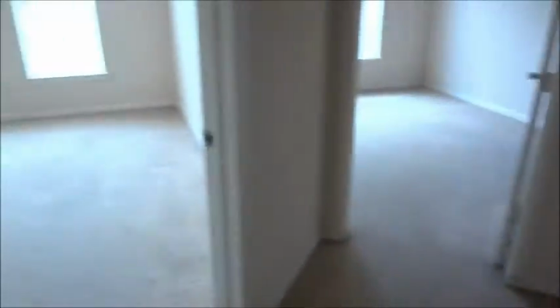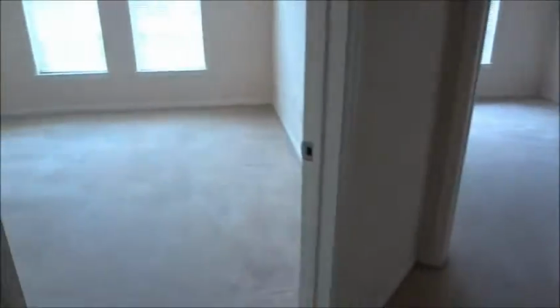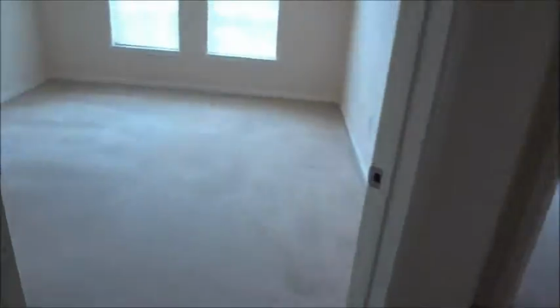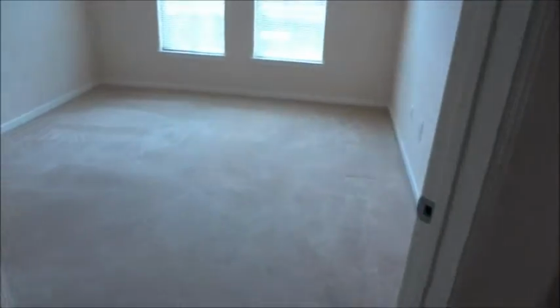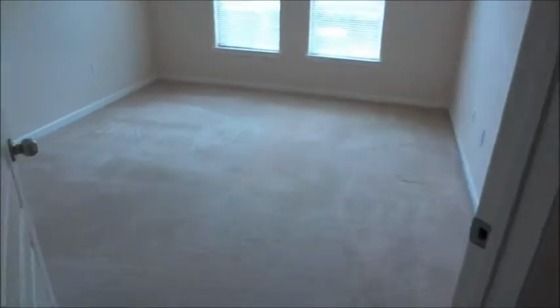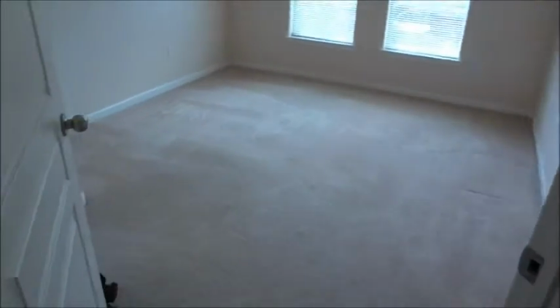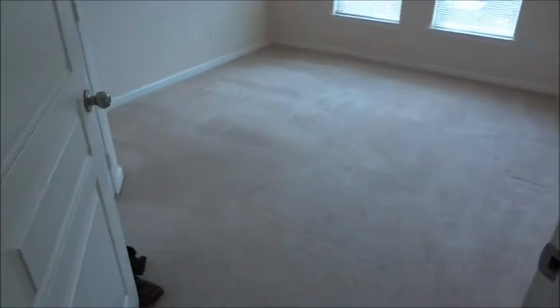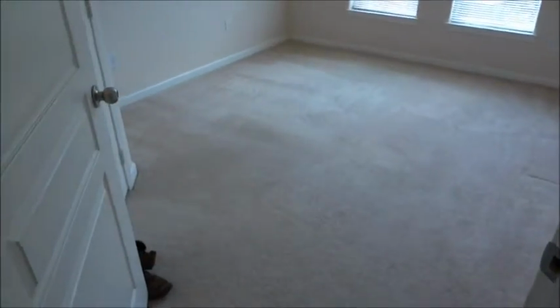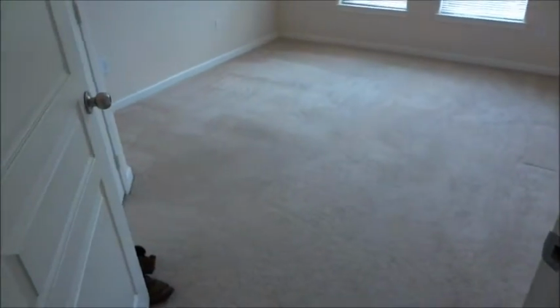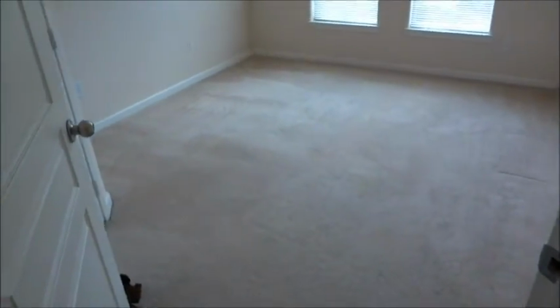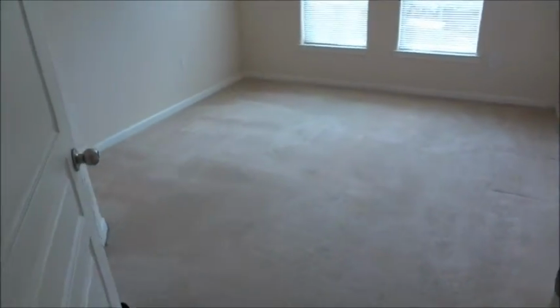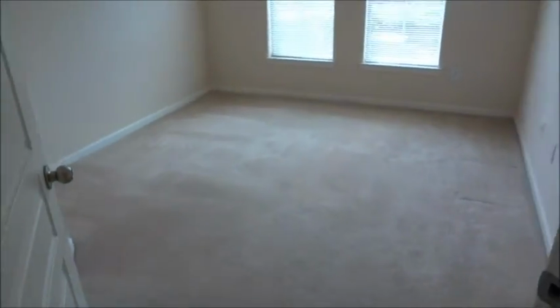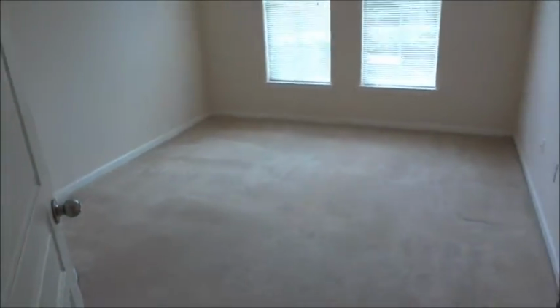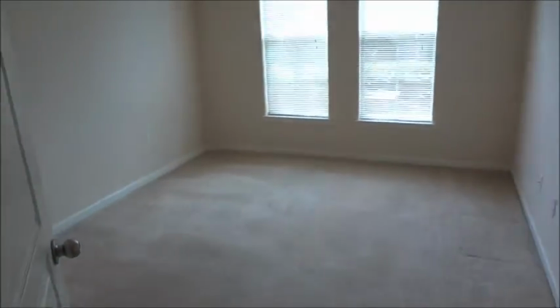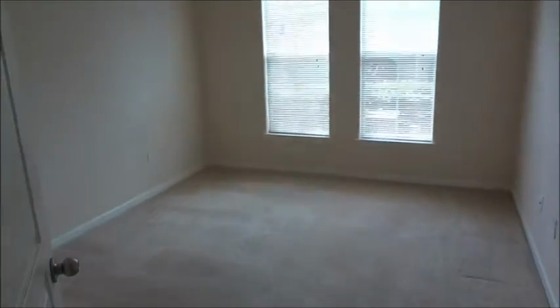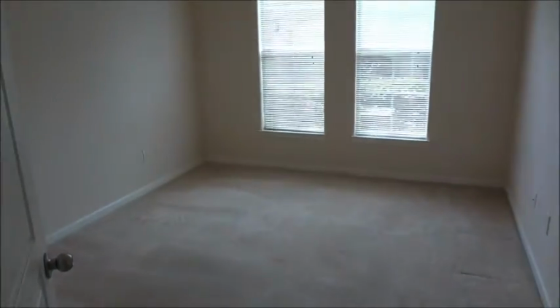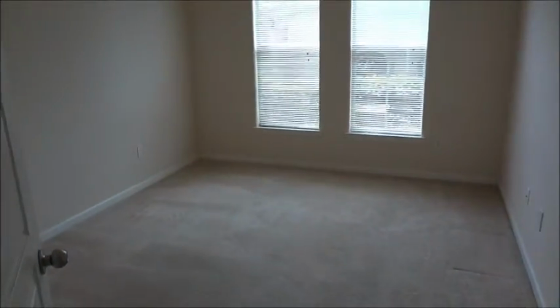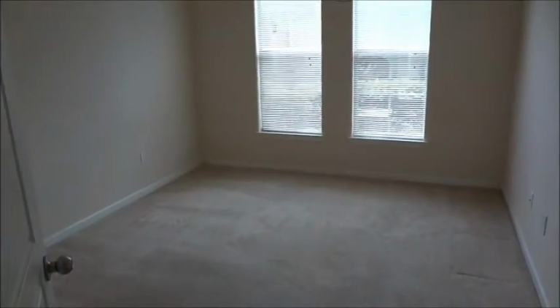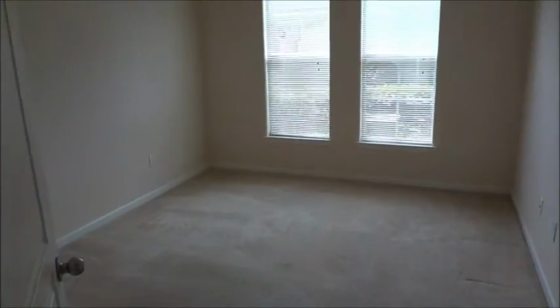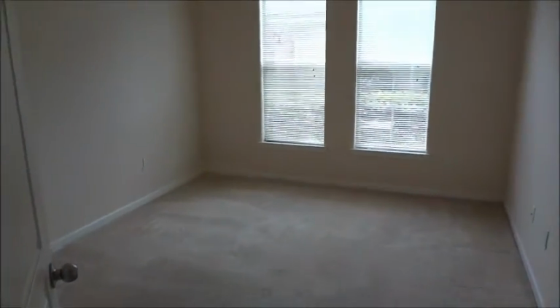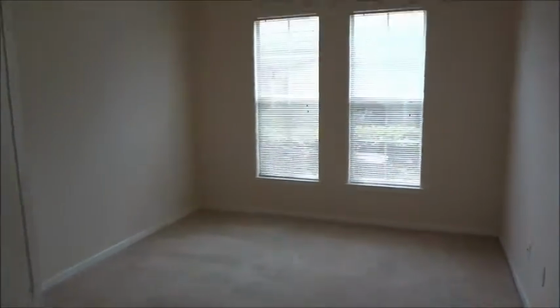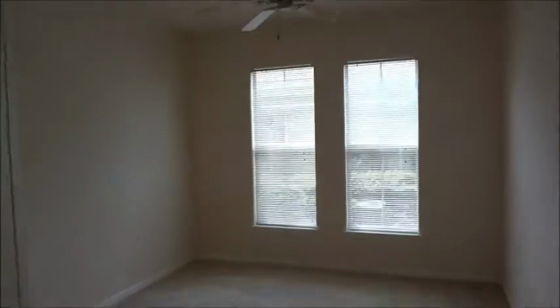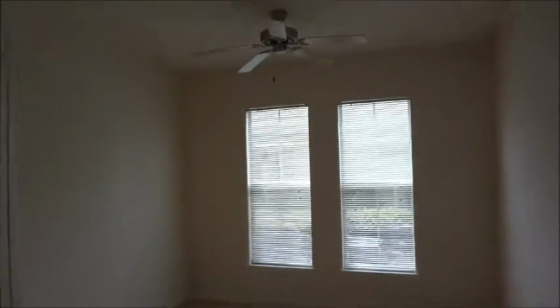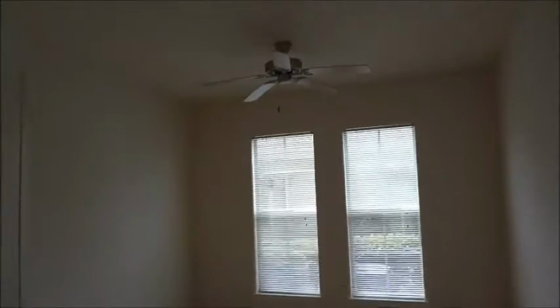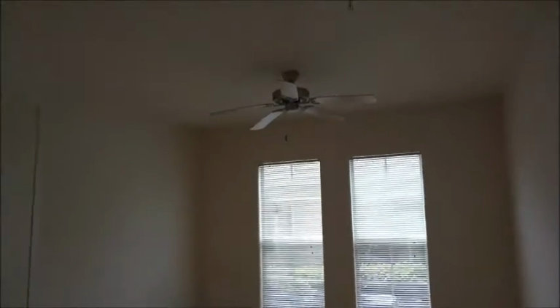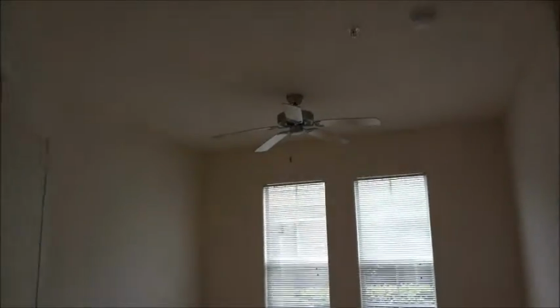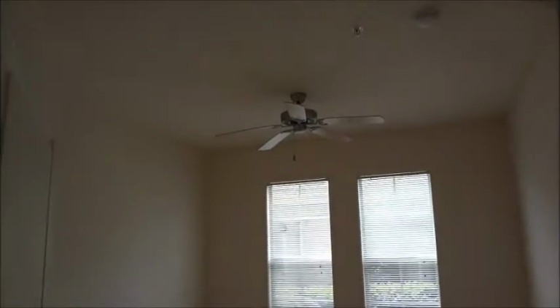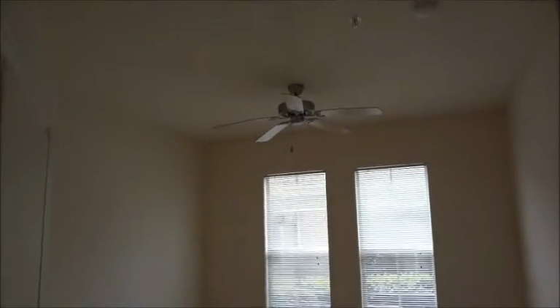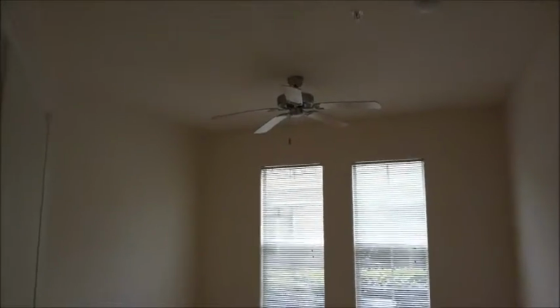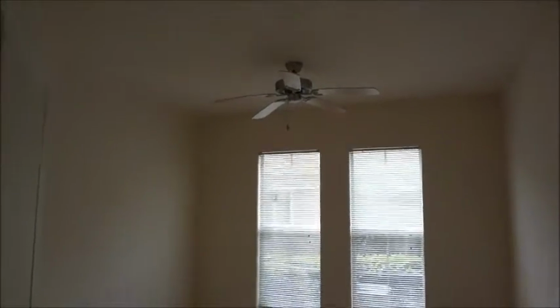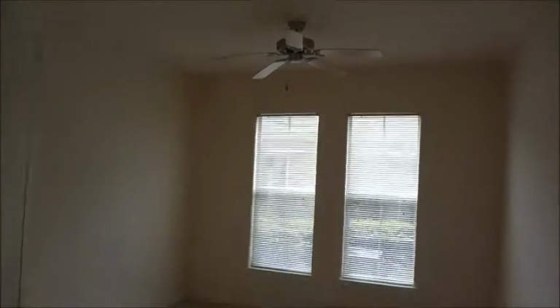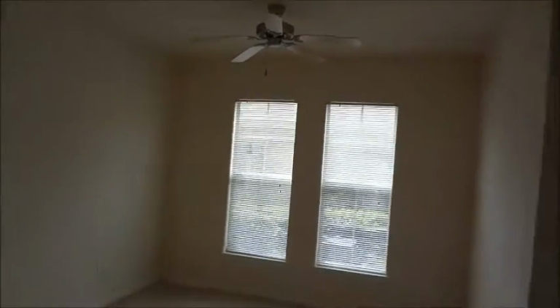Here's bedroom number one. Good size with two perimeter windows. Approximately nine-foot clear height, and you can see the upgraded ceiling fan.